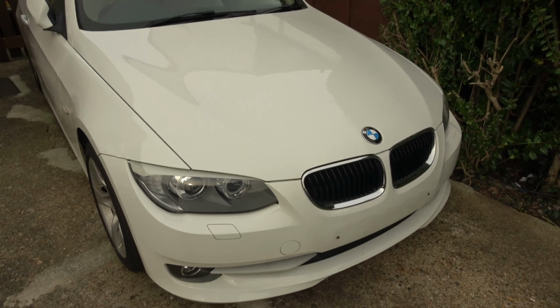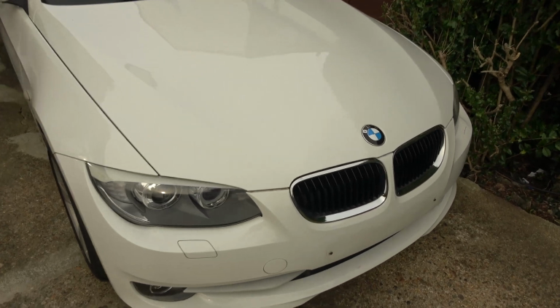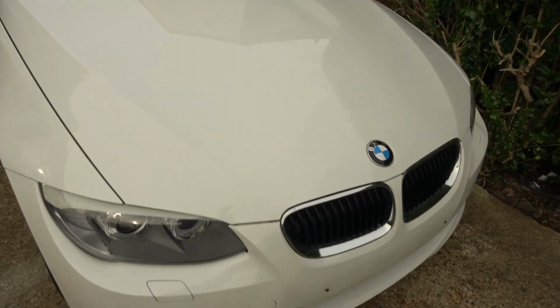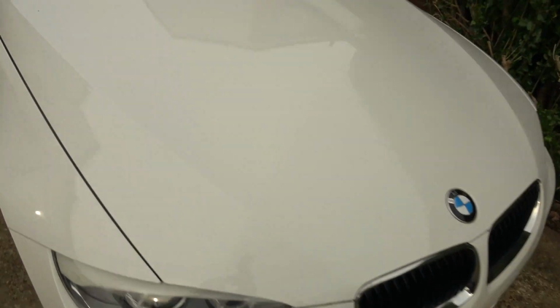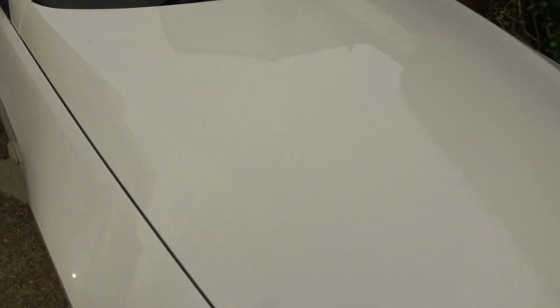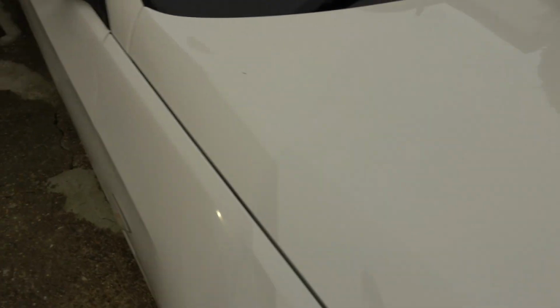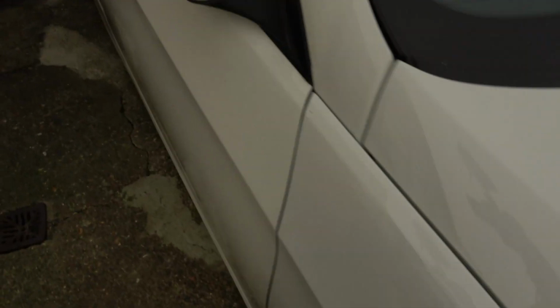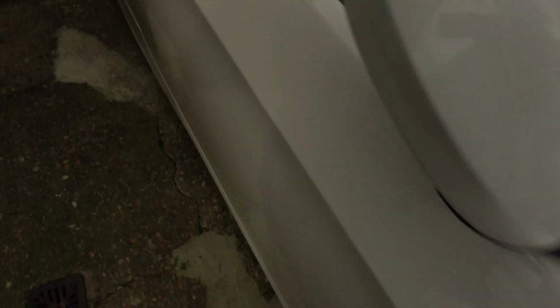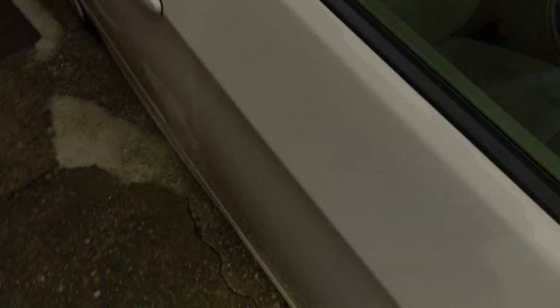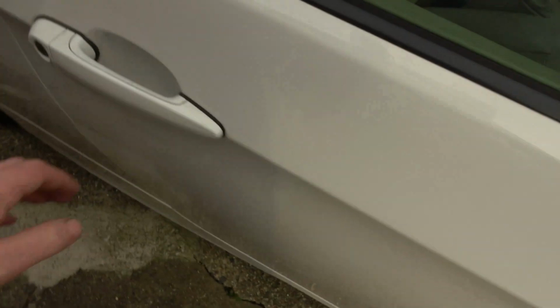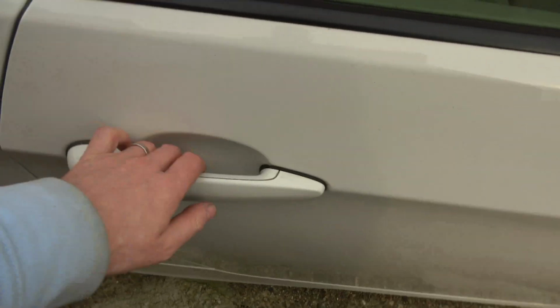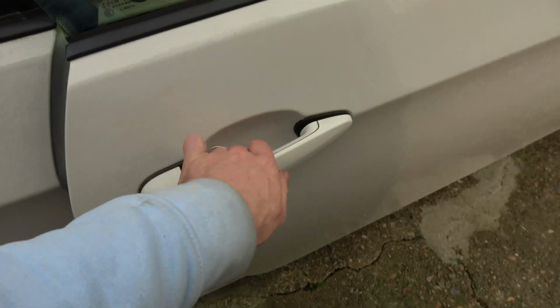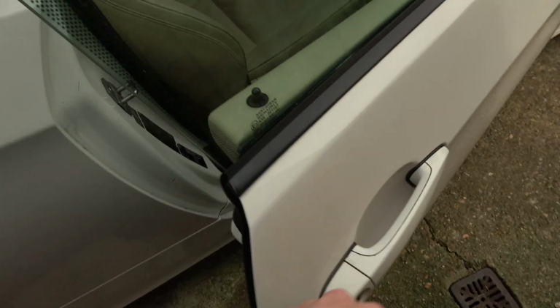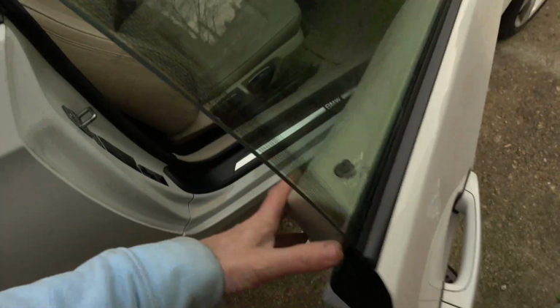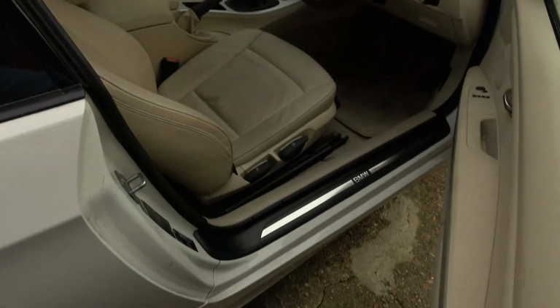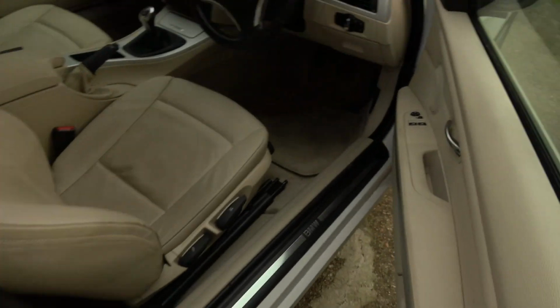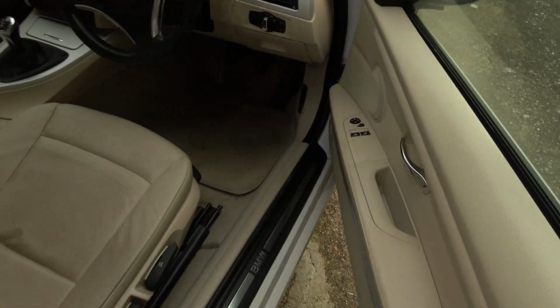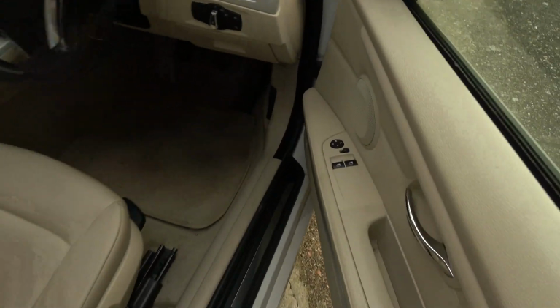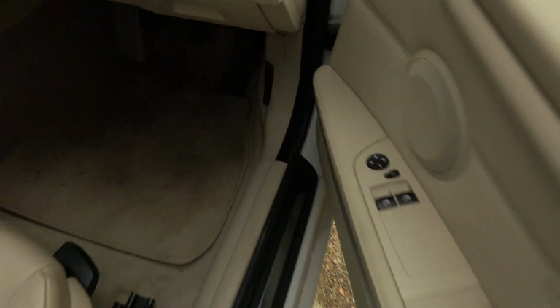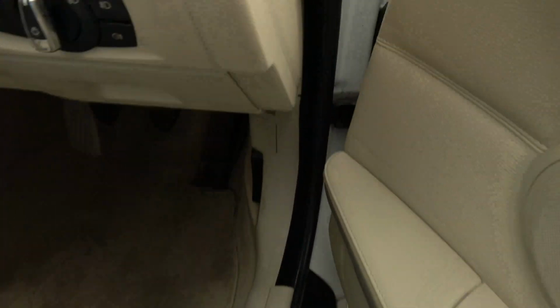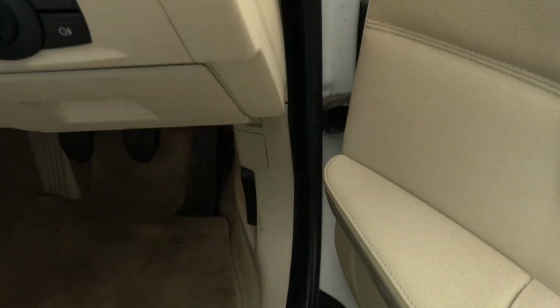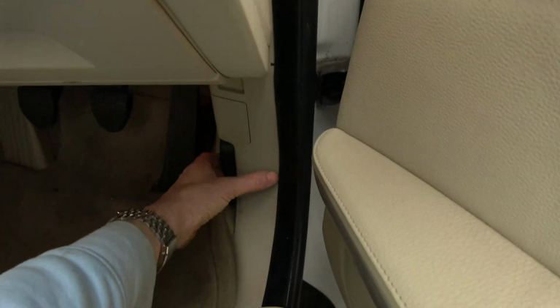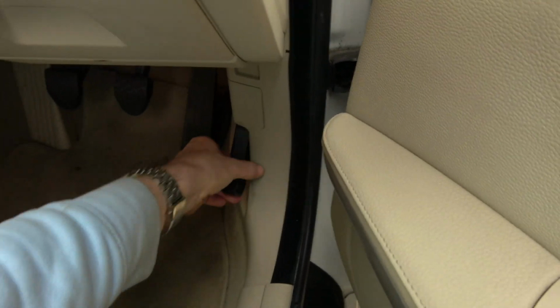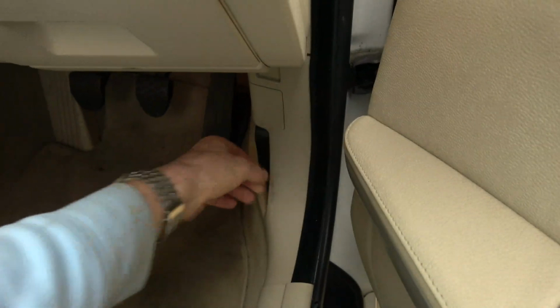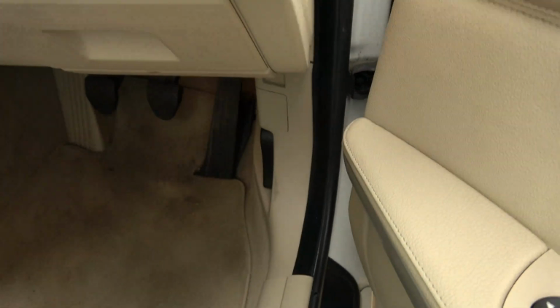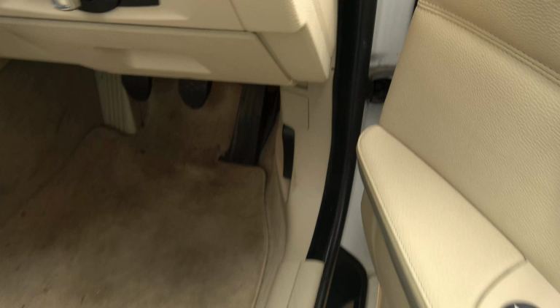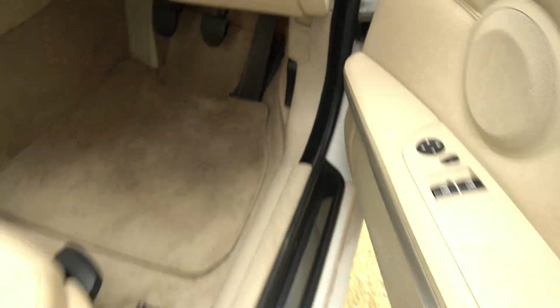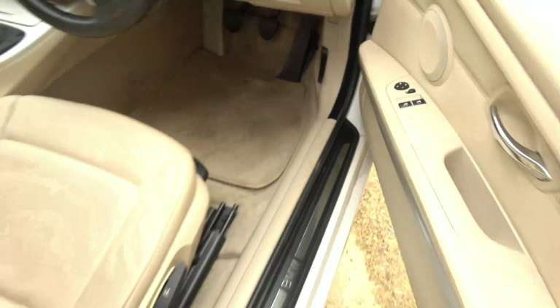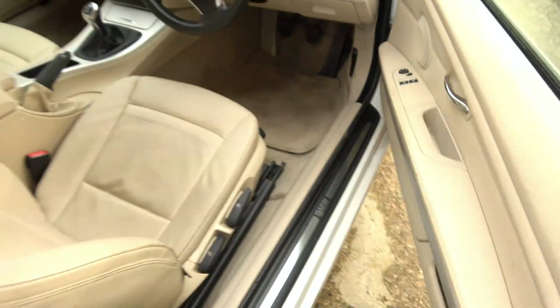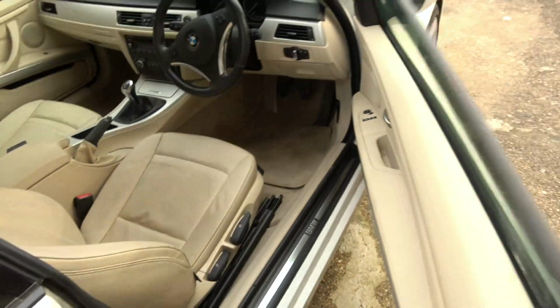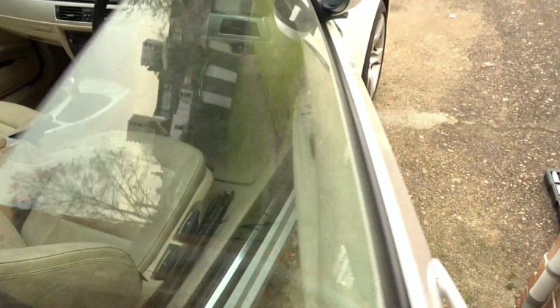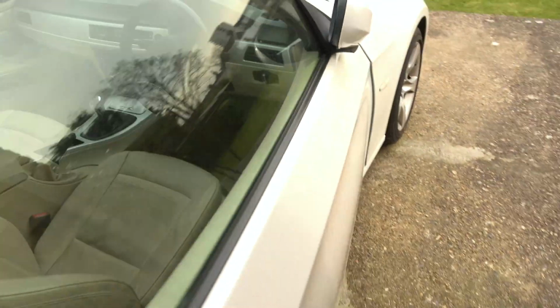First things first, we have to open up the bonnet. The keys are out of the car and the ignition is not on. For this I am leaving the battery connected.